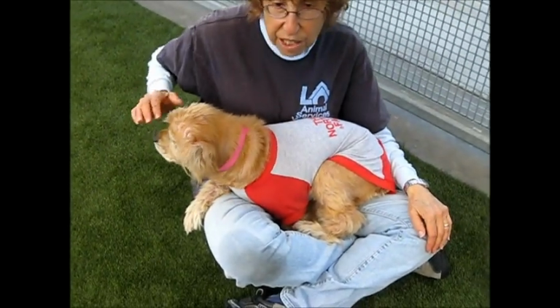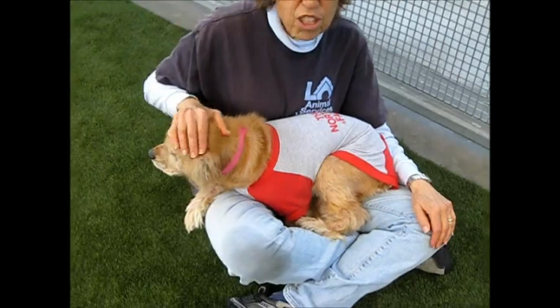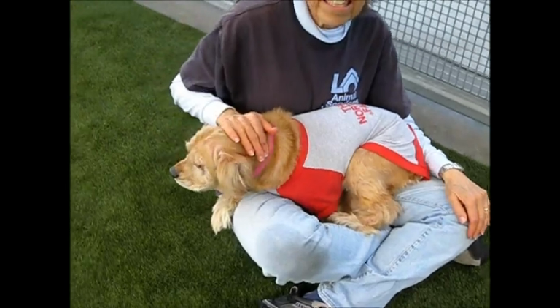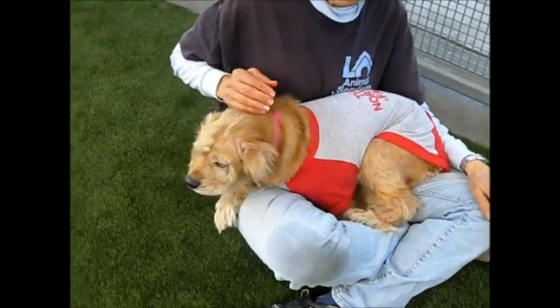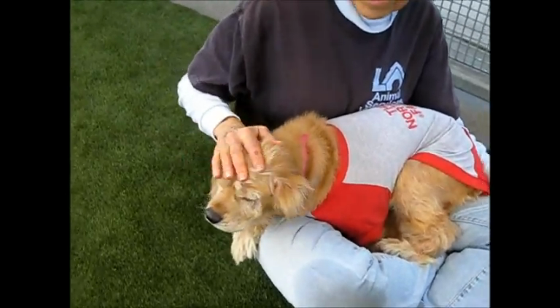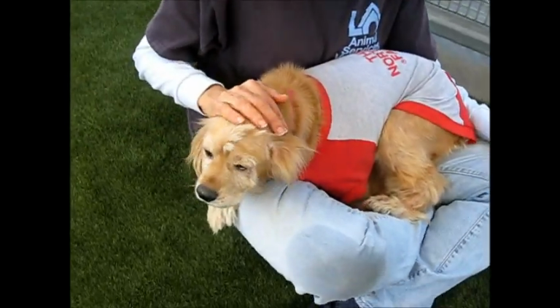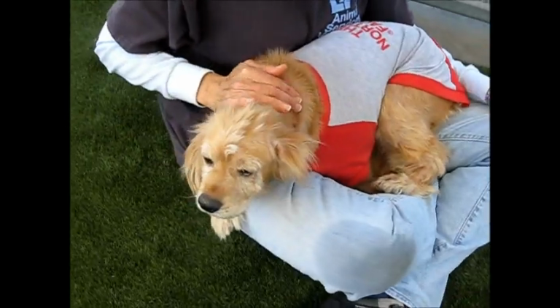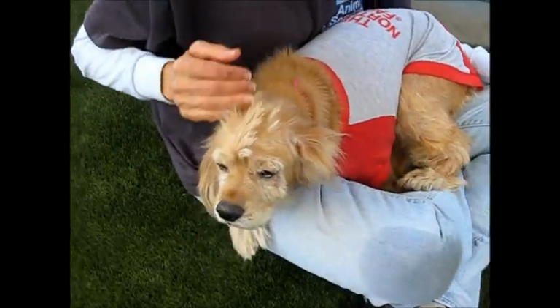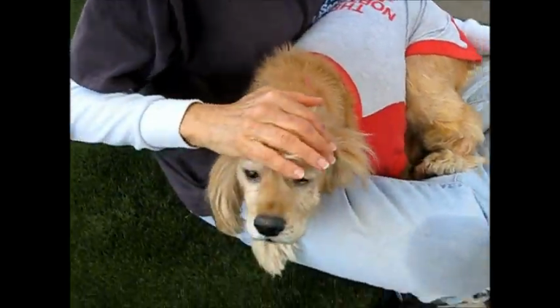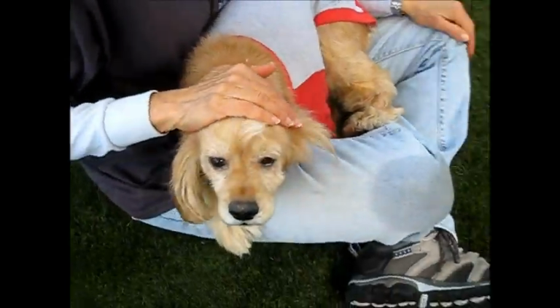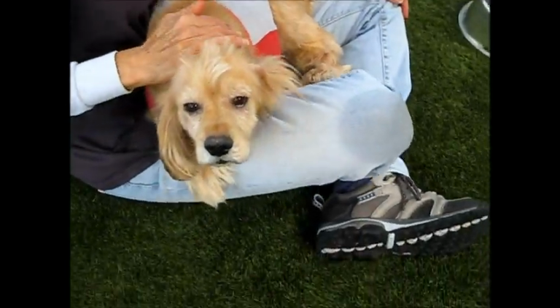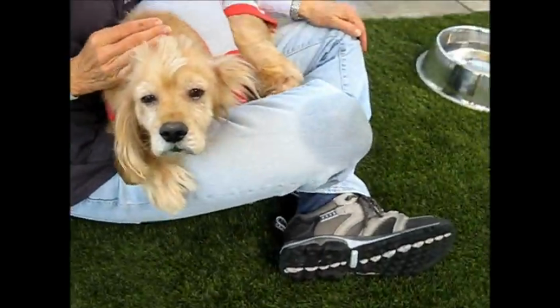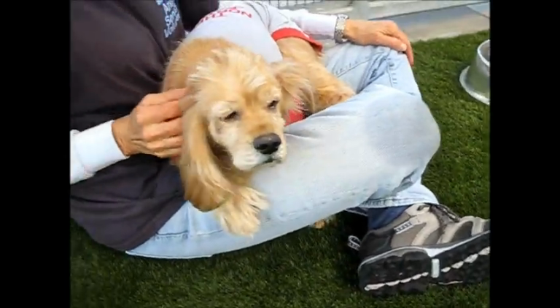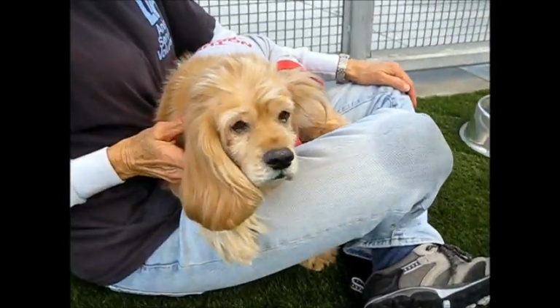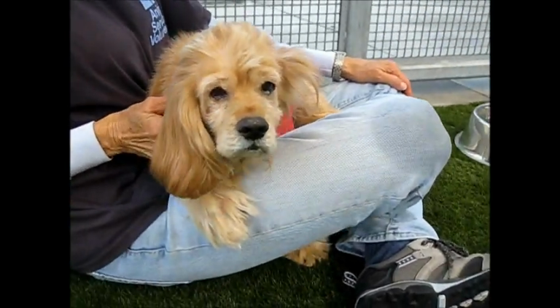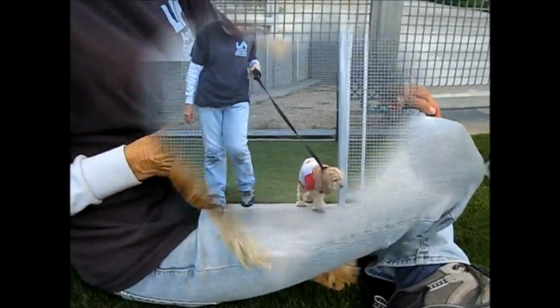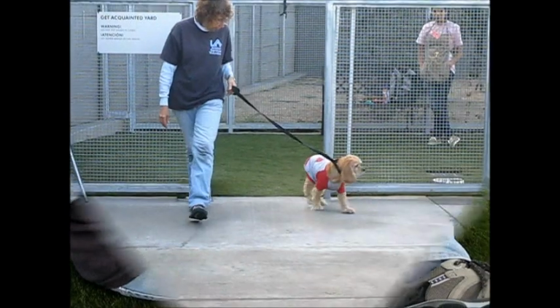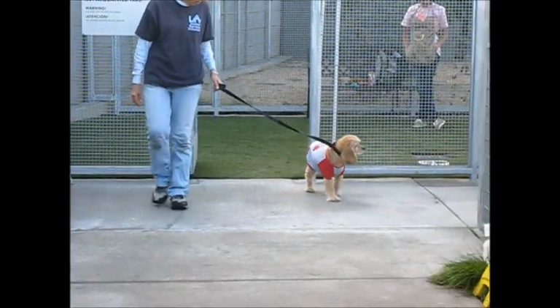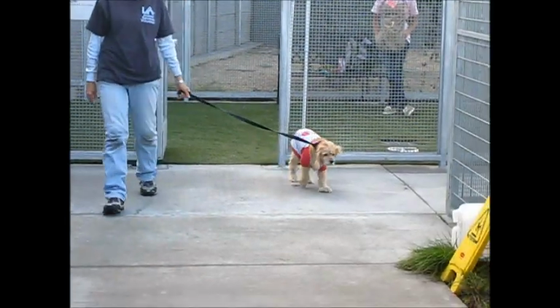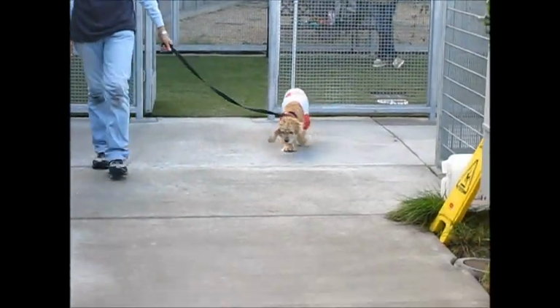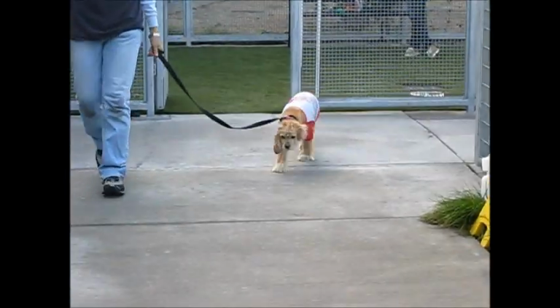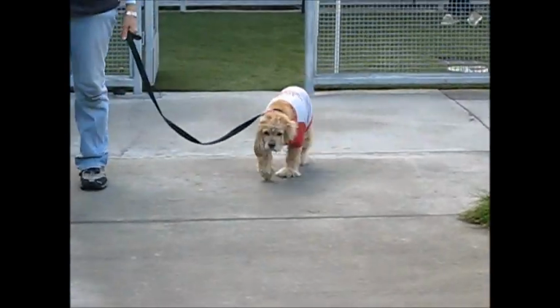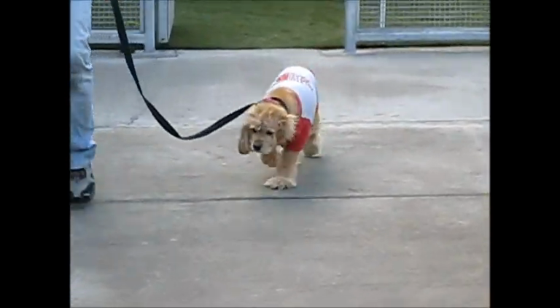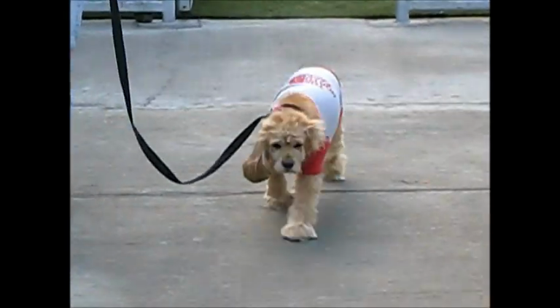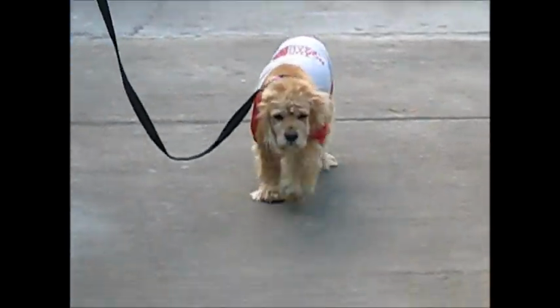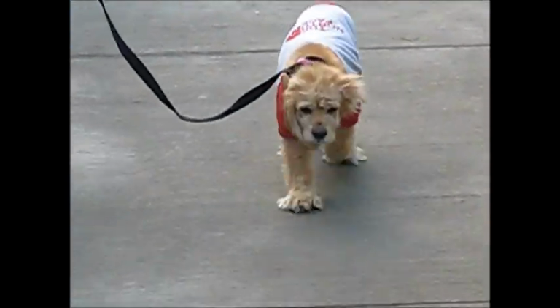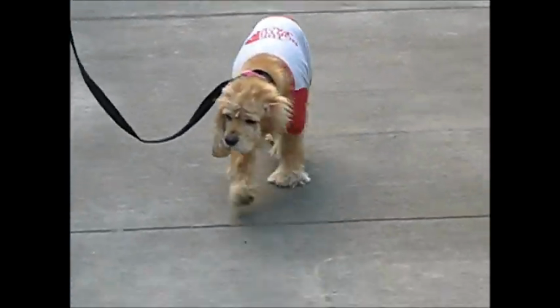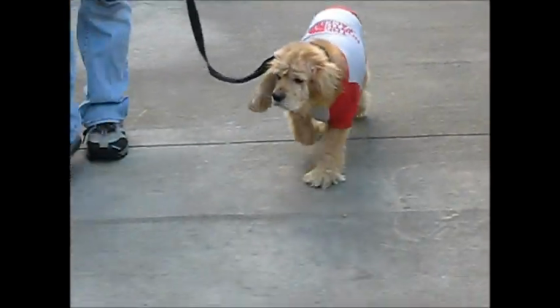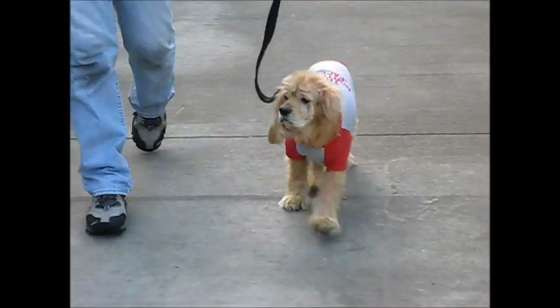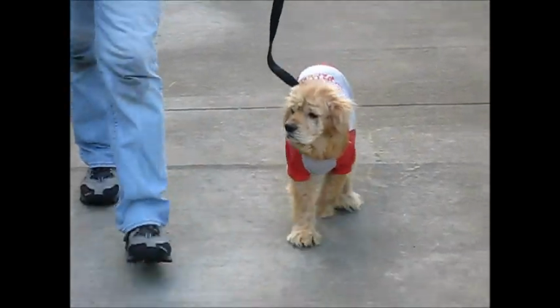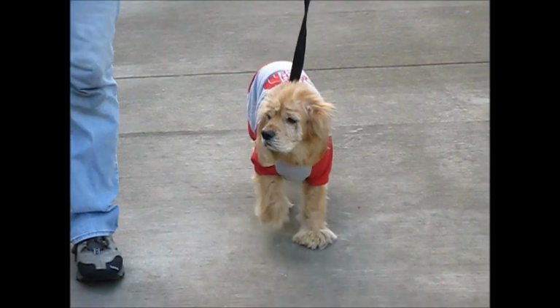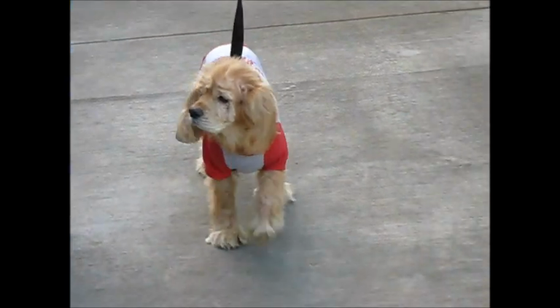Just go down the leash and walk through the kennels. Okay, we're going back to ISO.